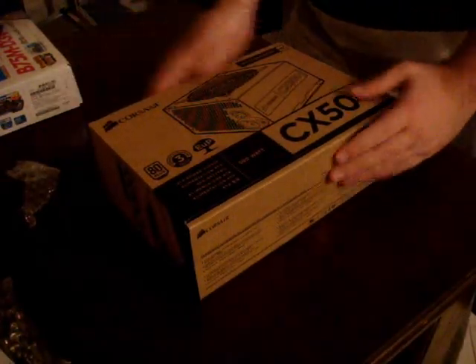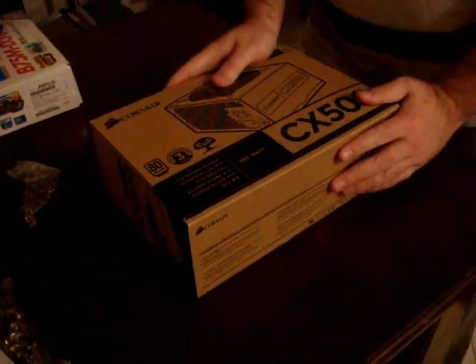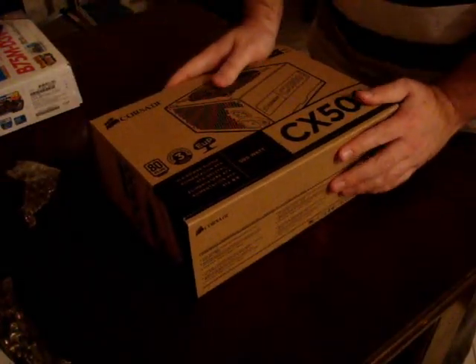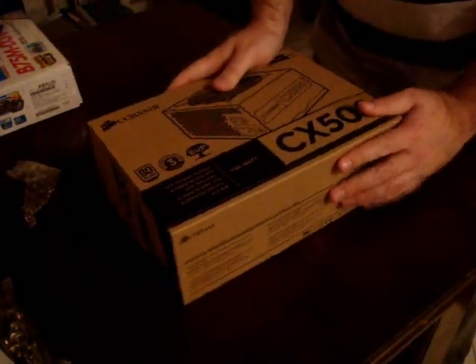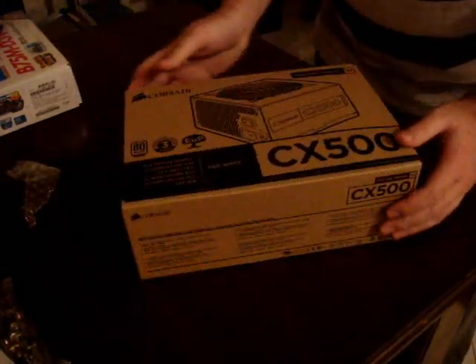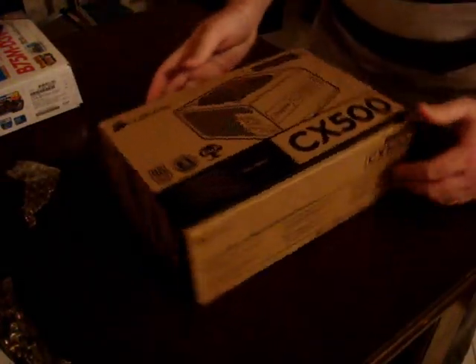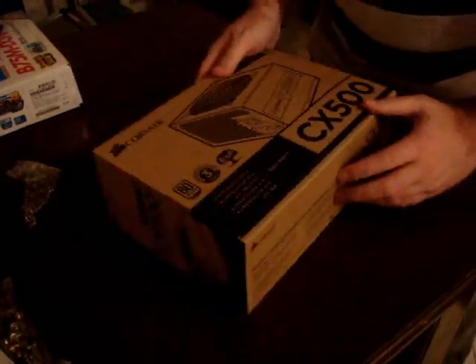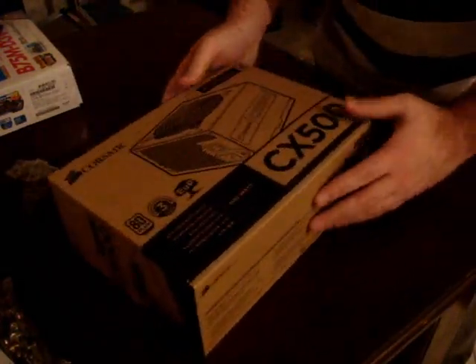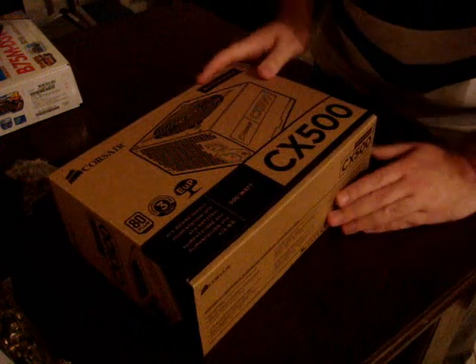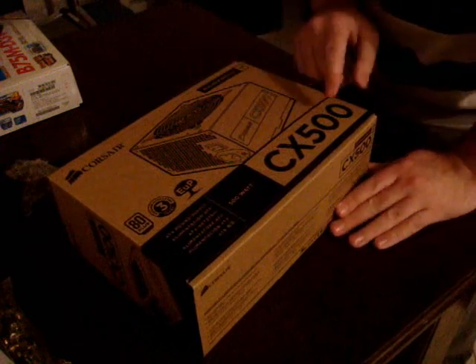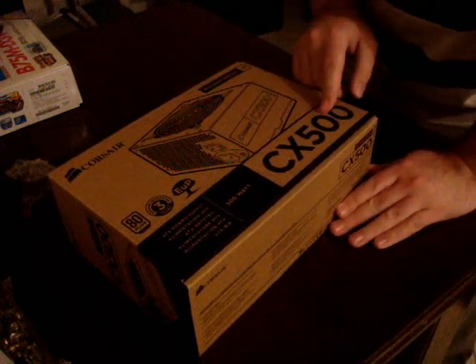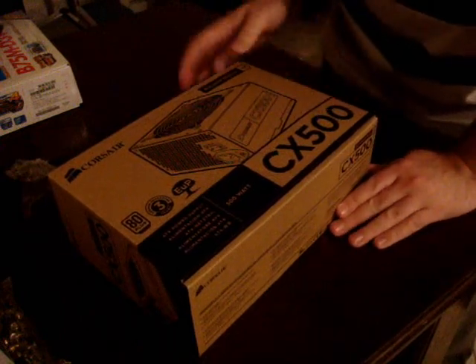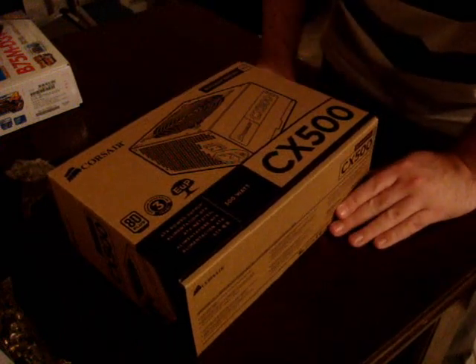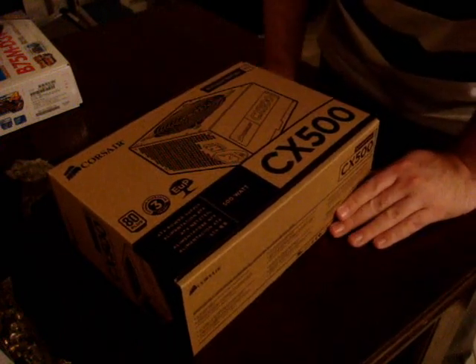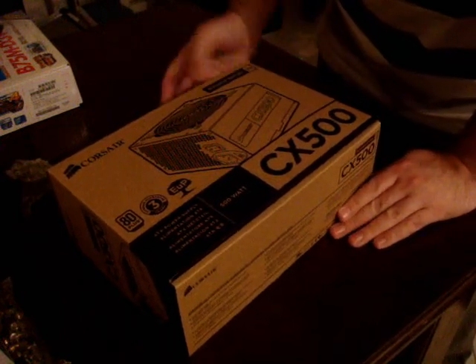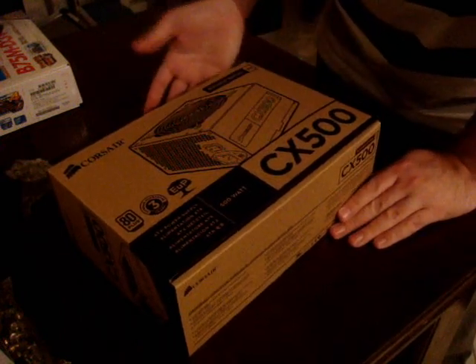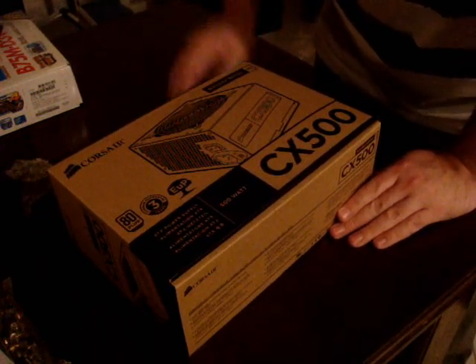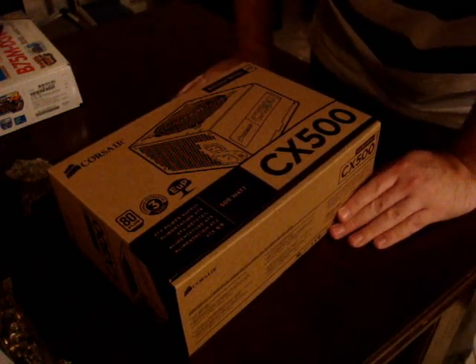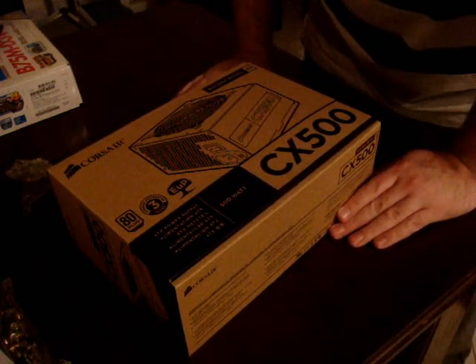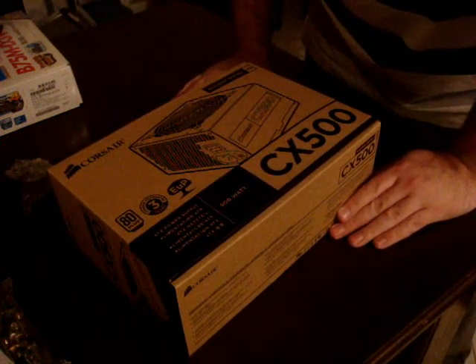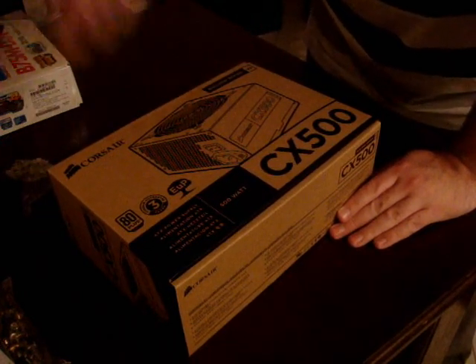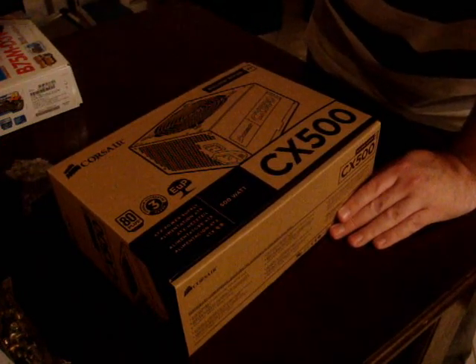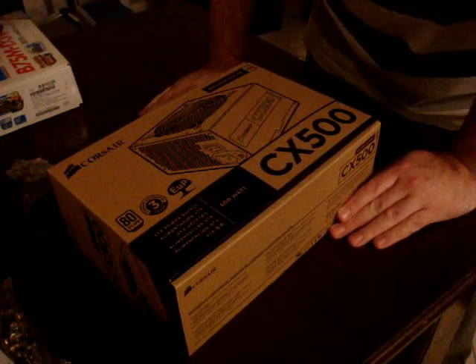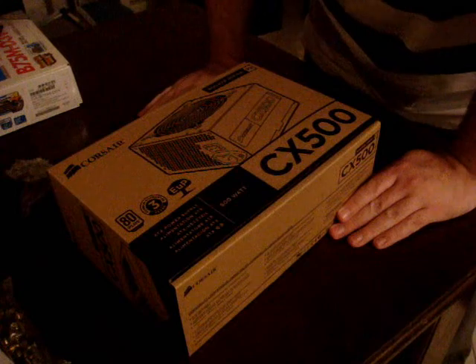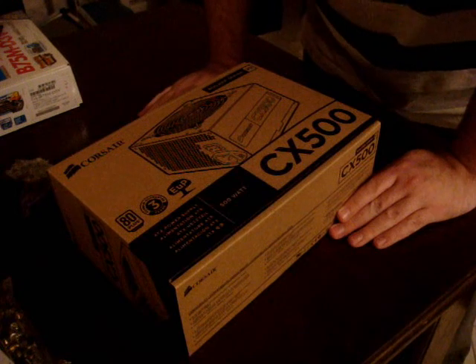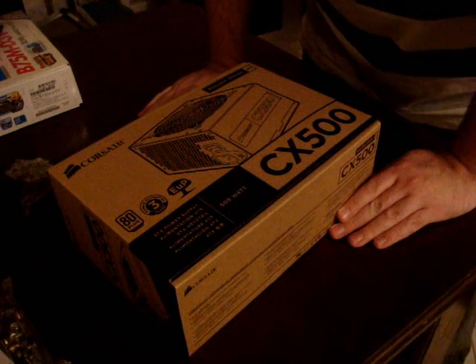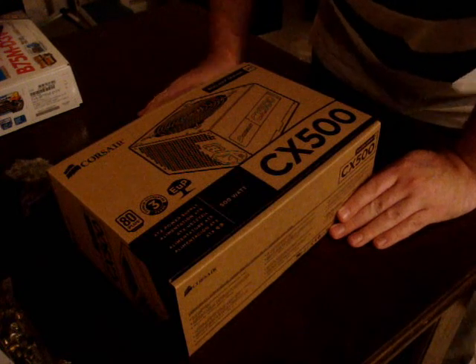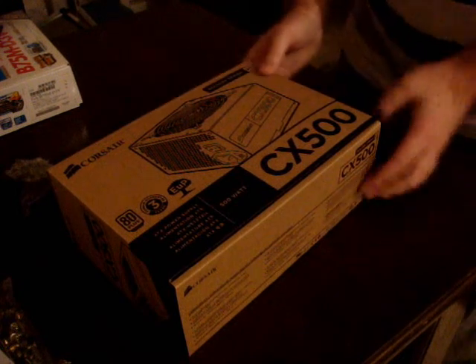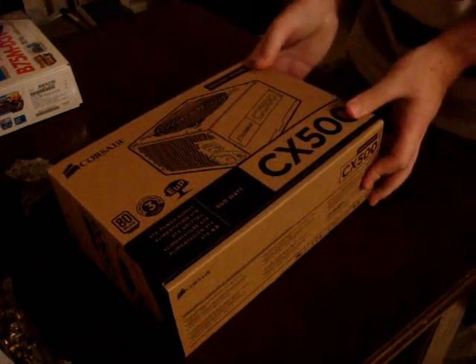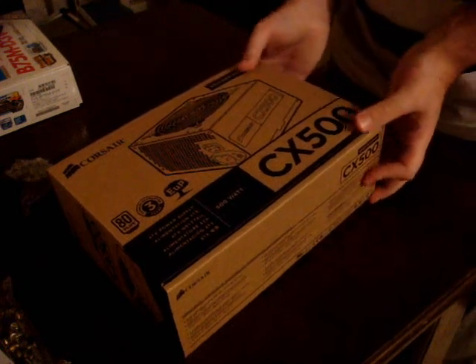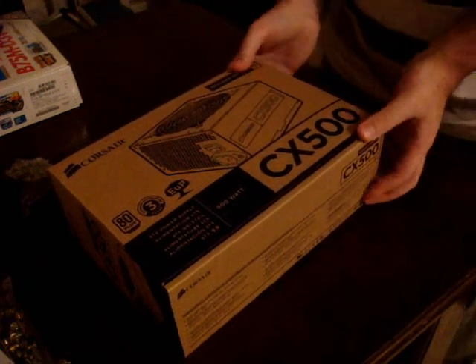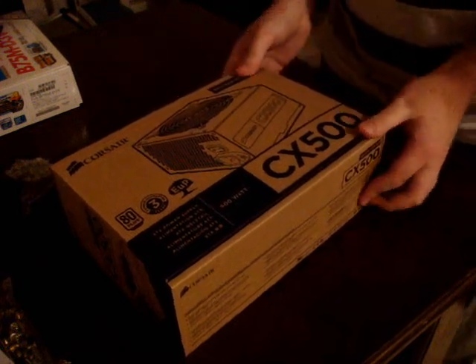Alright guys, so this is going to be an unboxing of the Corsair CX500. I actually already unboxed it — I thought the camera was rolling but it wasn't. Okay, here we go.